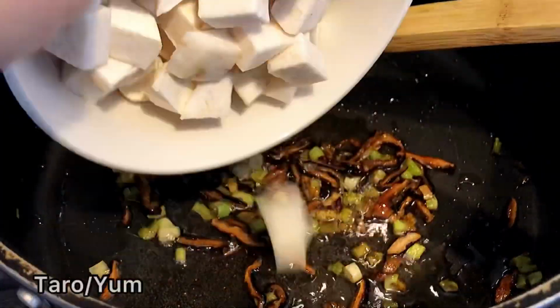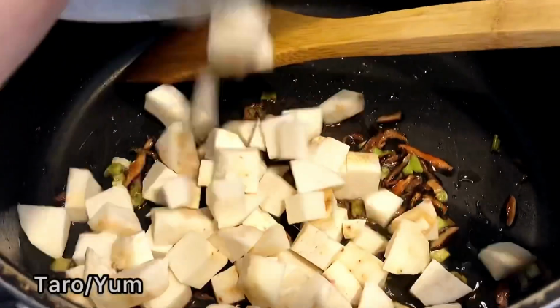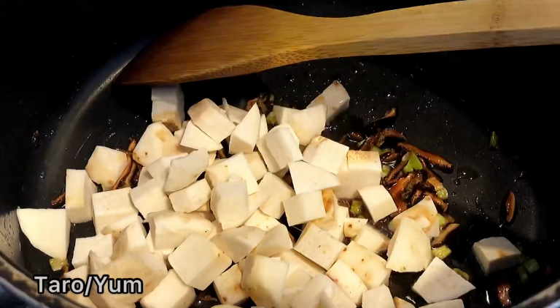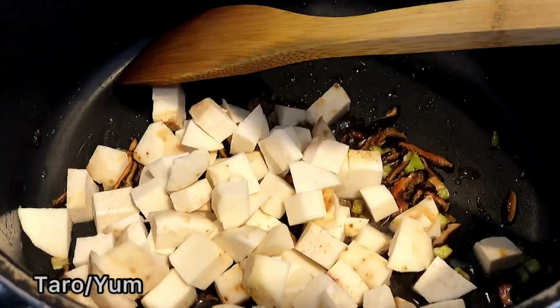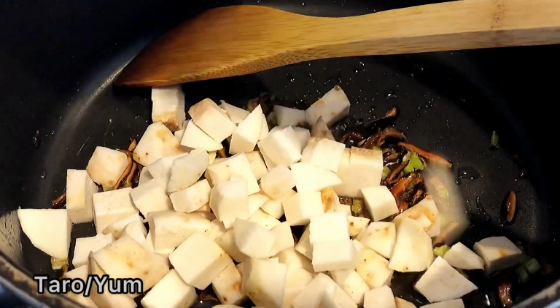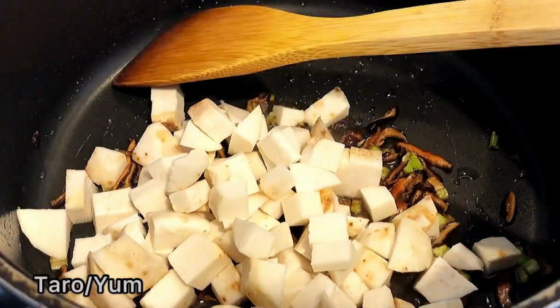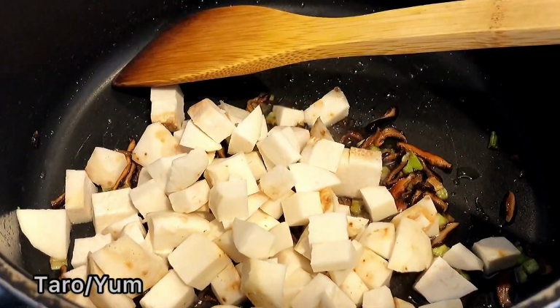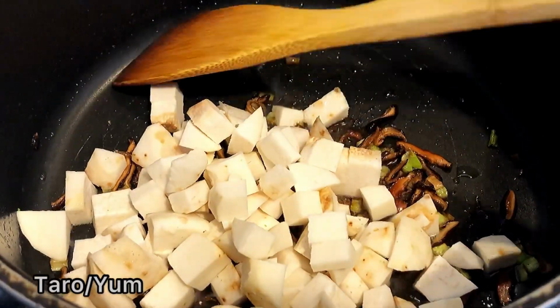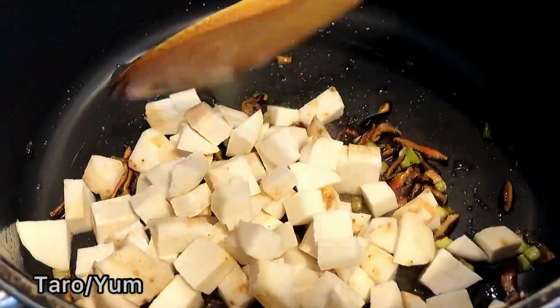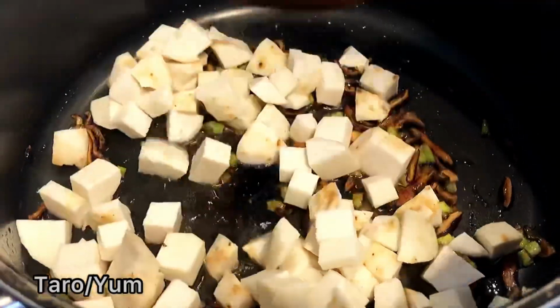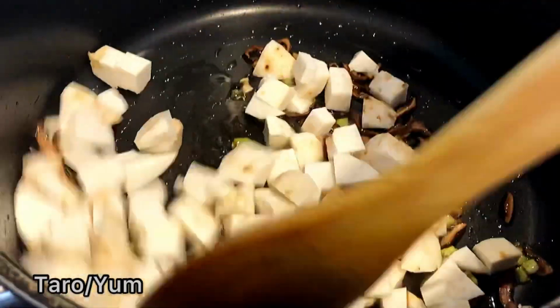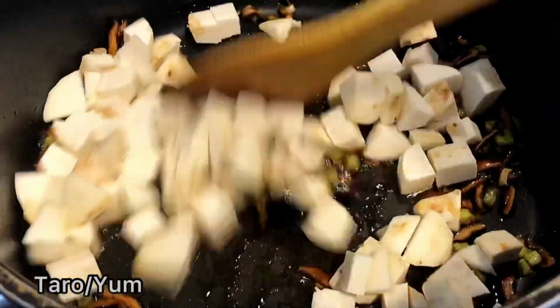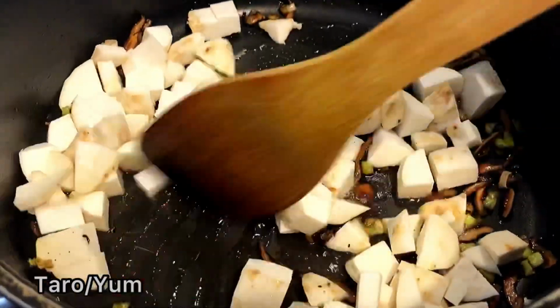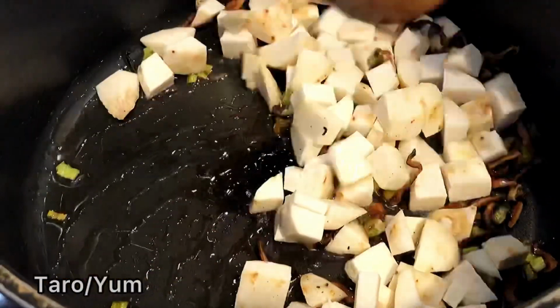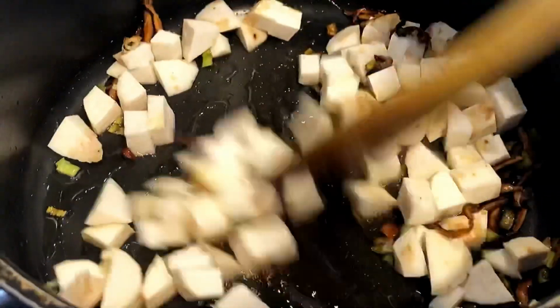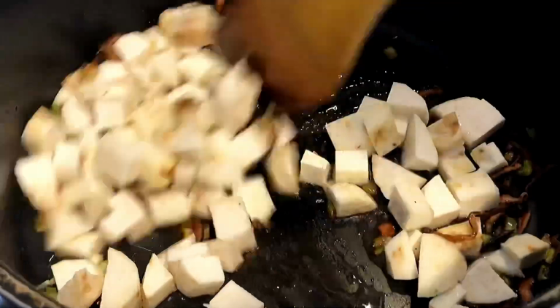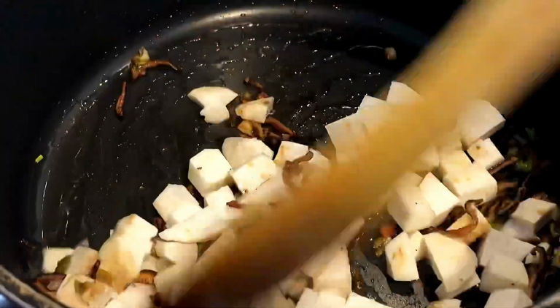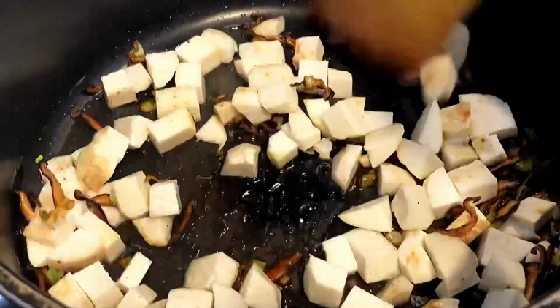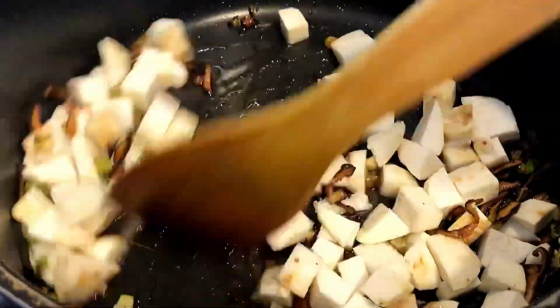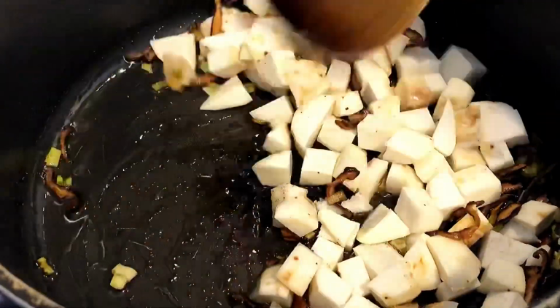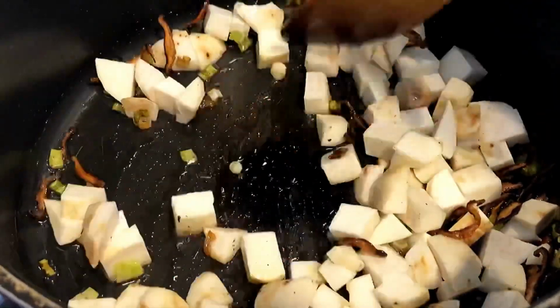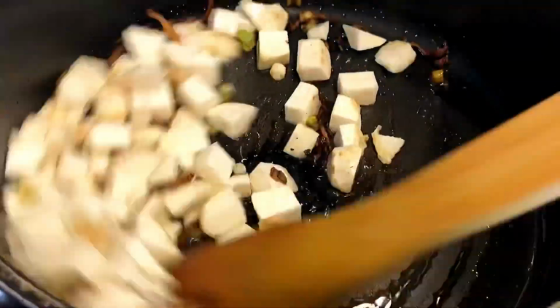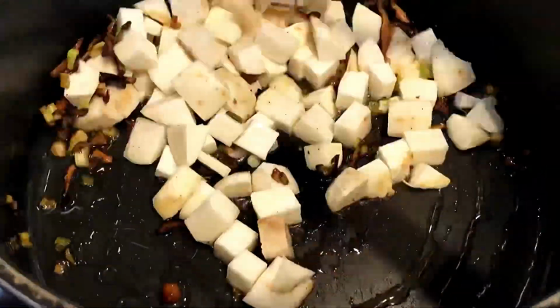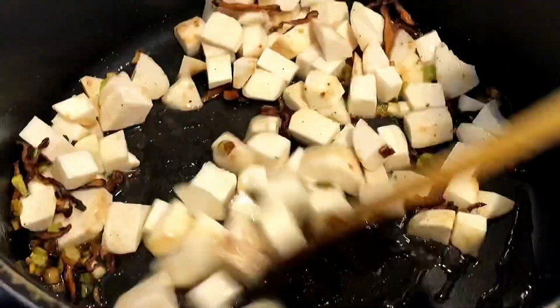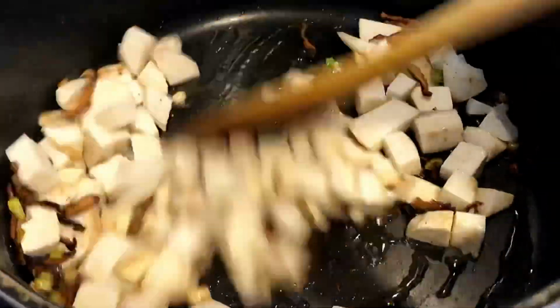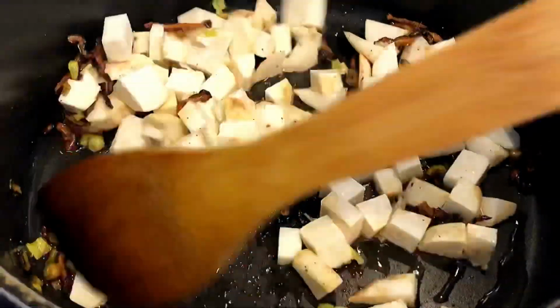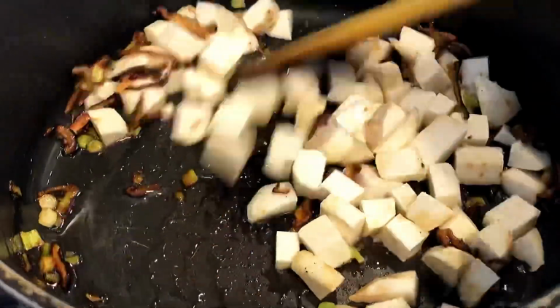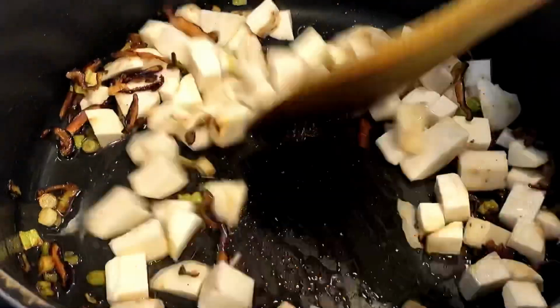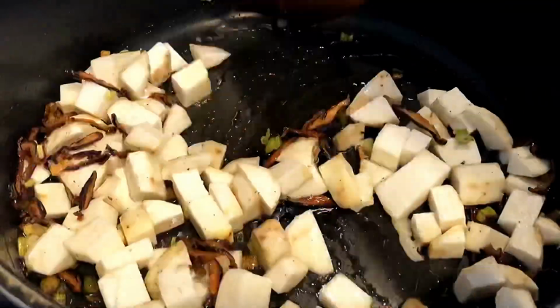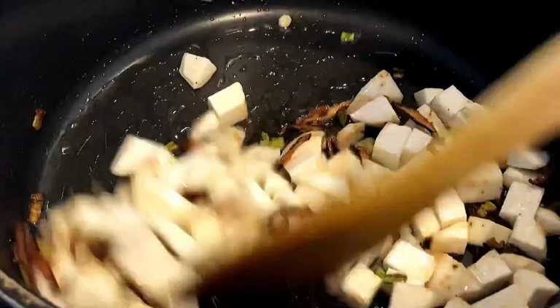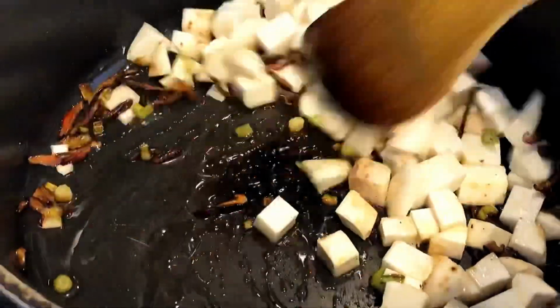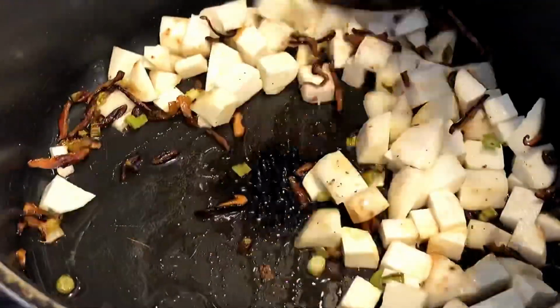When you have a hot sauce, we are going to mix the dishes and we will be cooking the dishes. Once you have the dishes, it will be cooked.